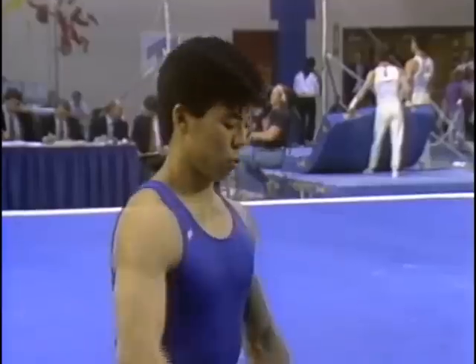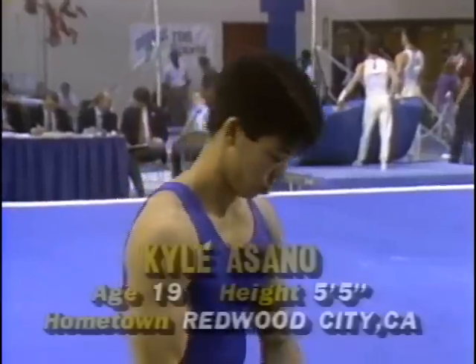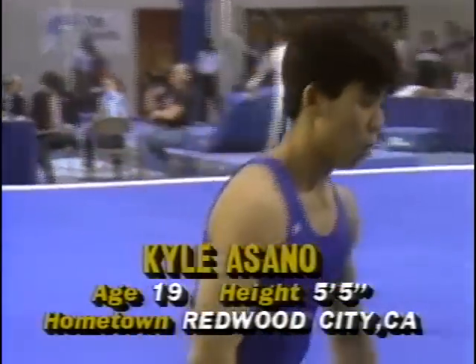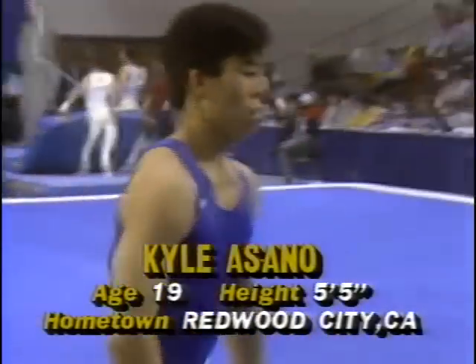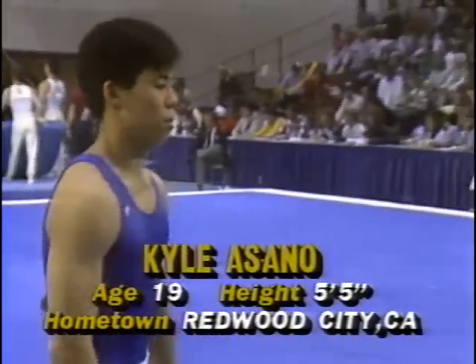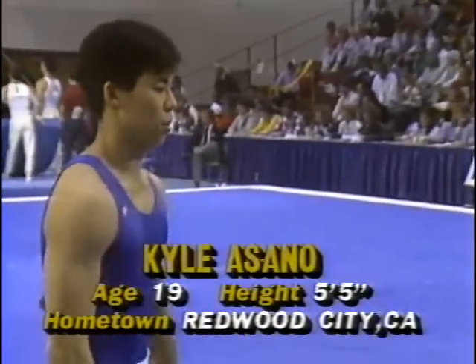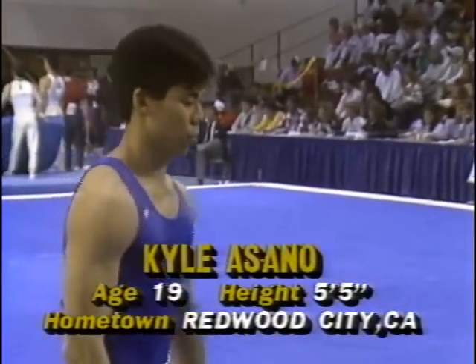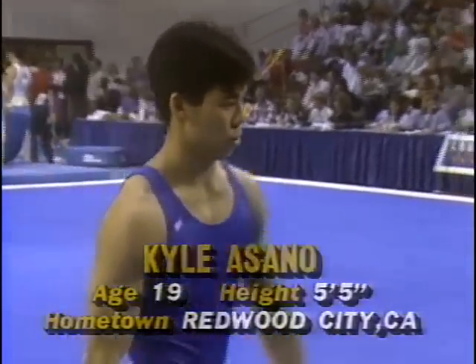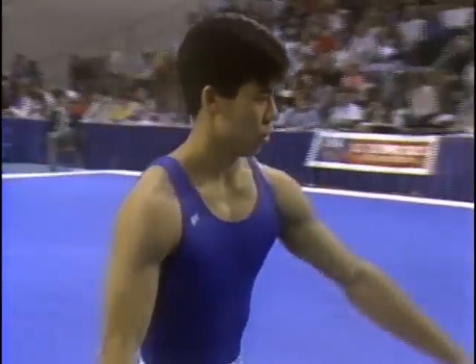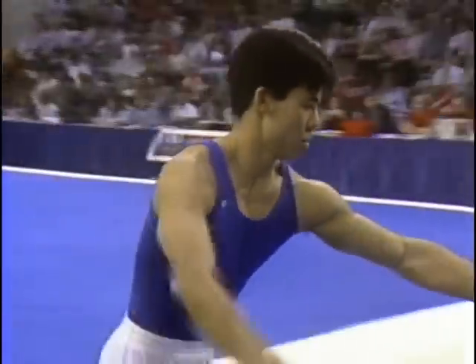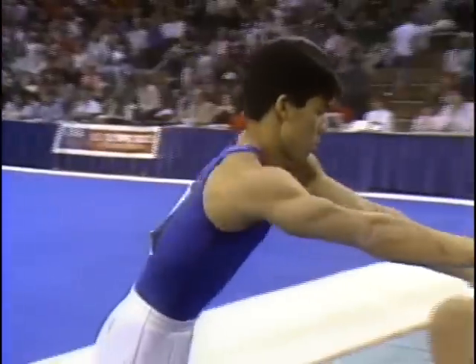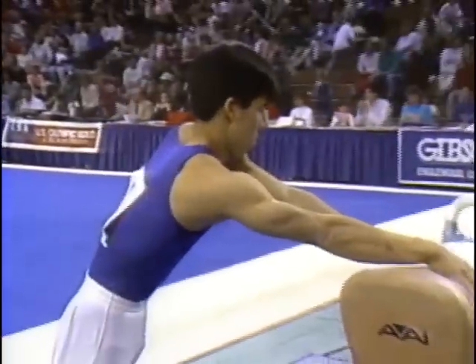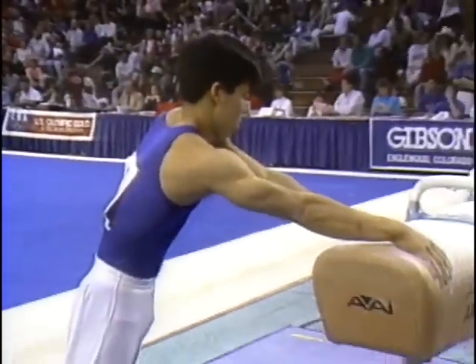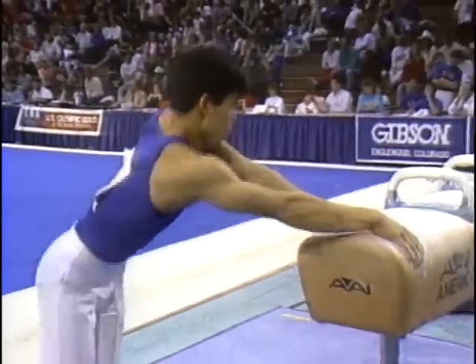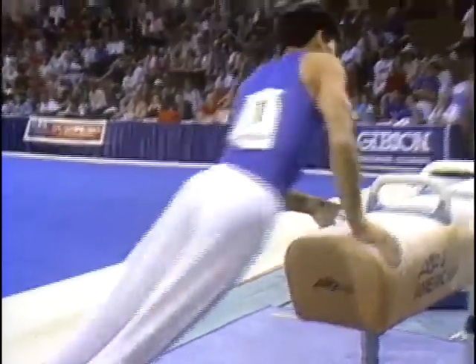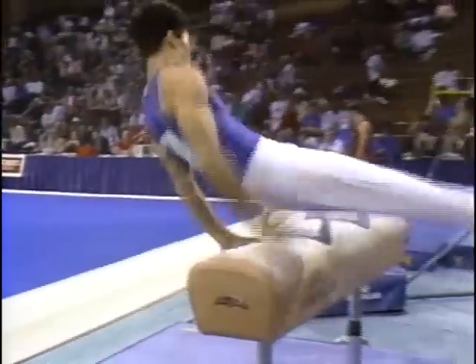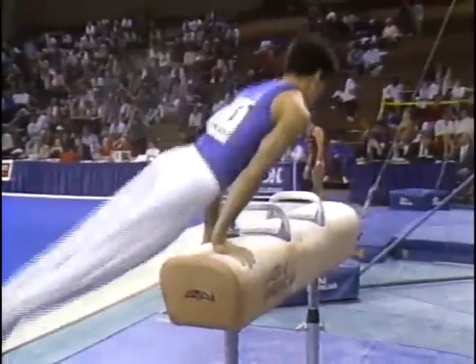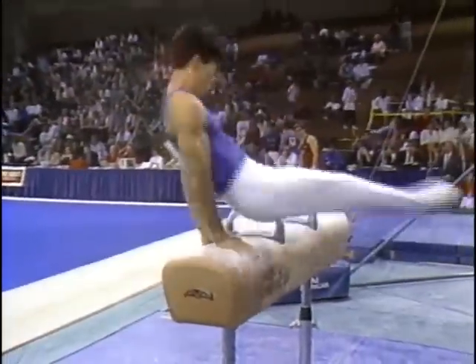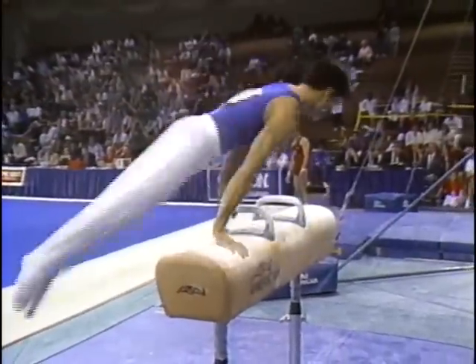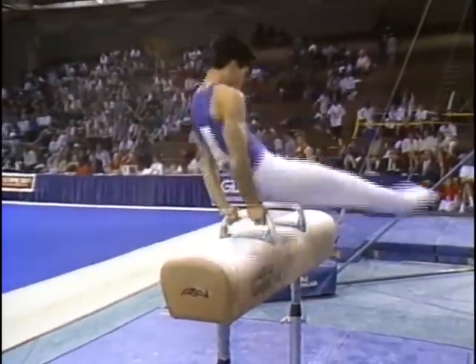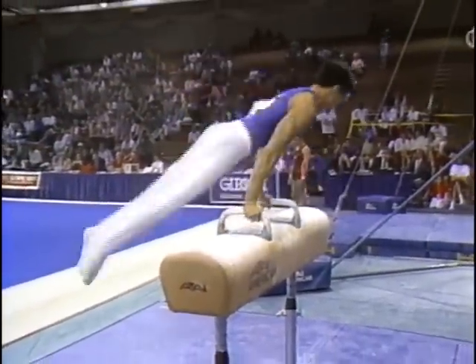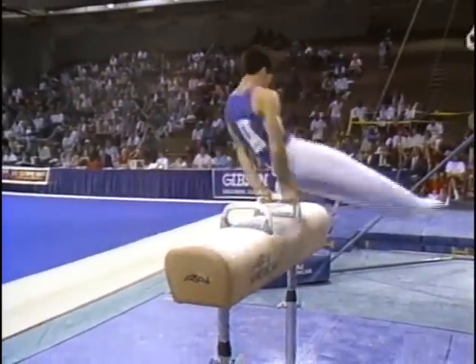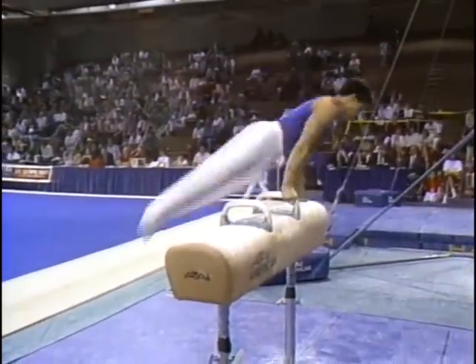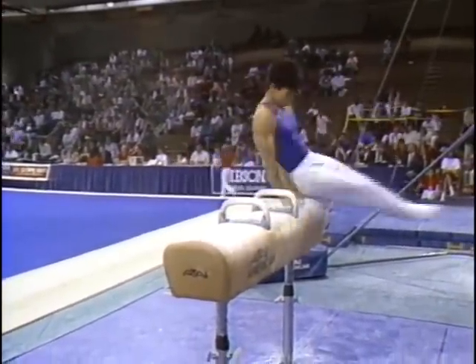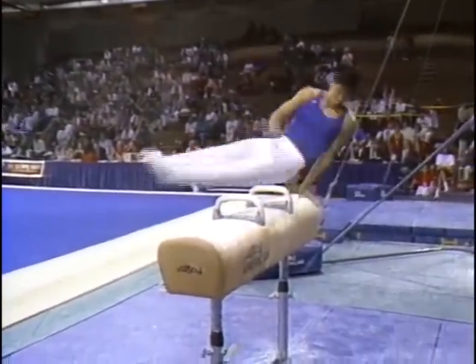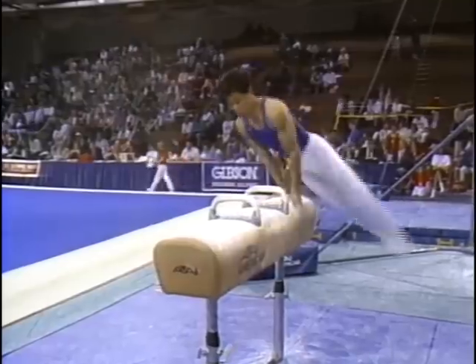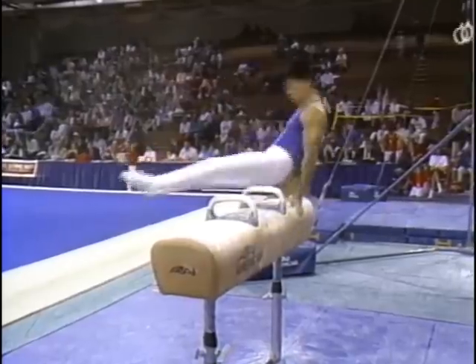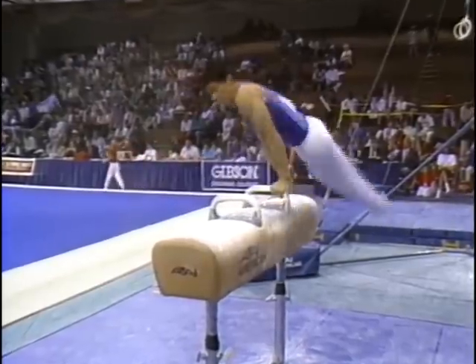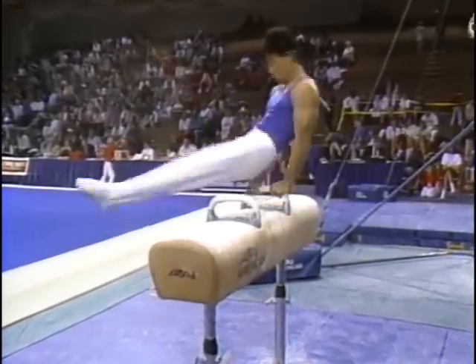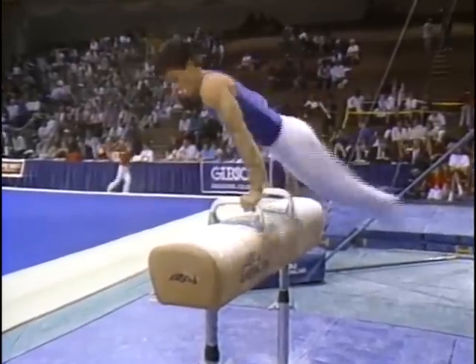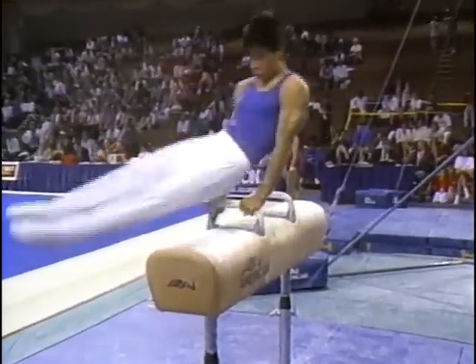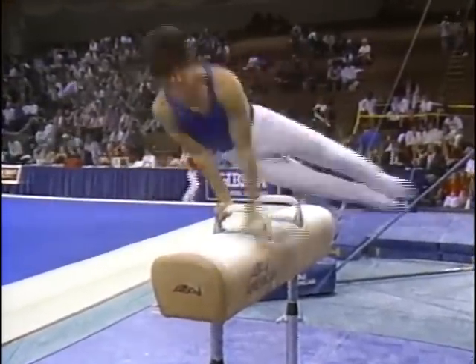Now let's move over to the pommel horse and here's young Kyle Osano out of Southern California where he goes to junior college. He's in fifth place after three rotations. And if he maintains this position, it will be the shock of the competition — out of nowhere.